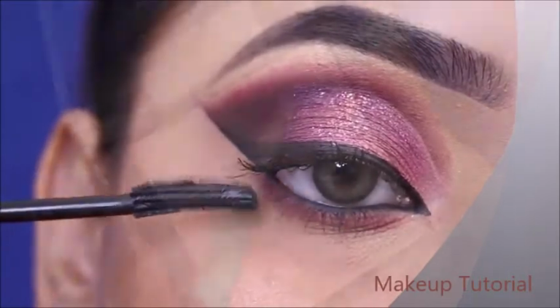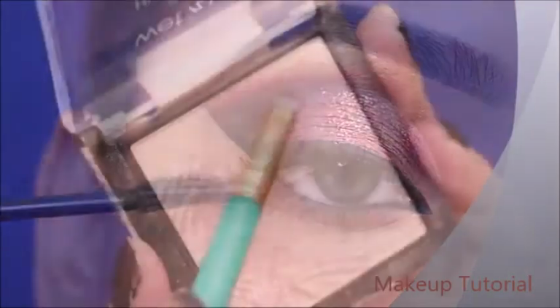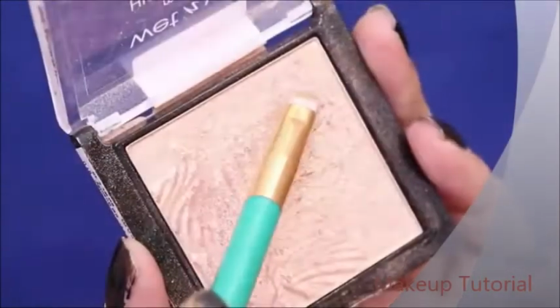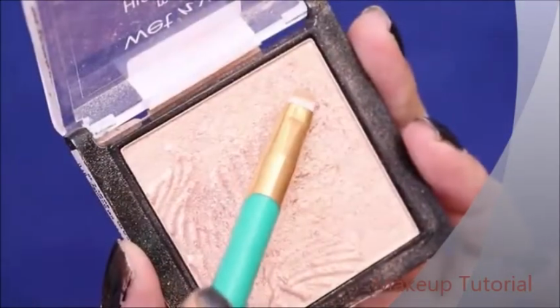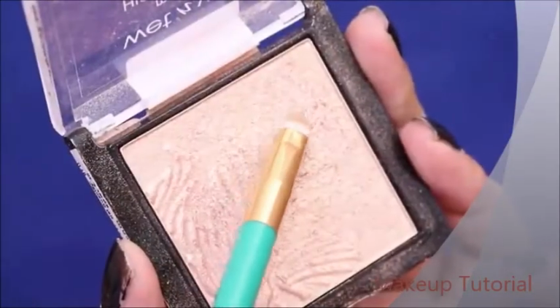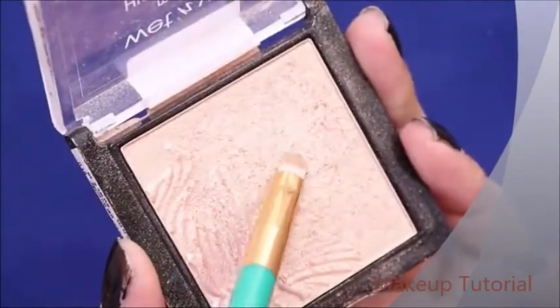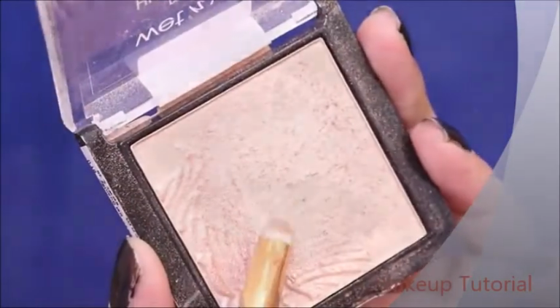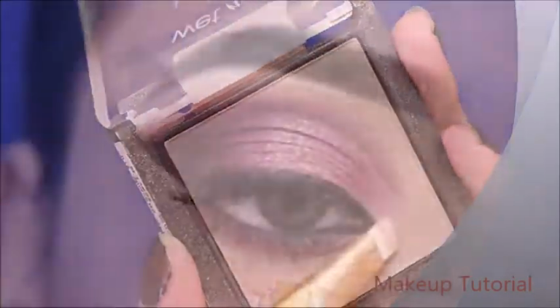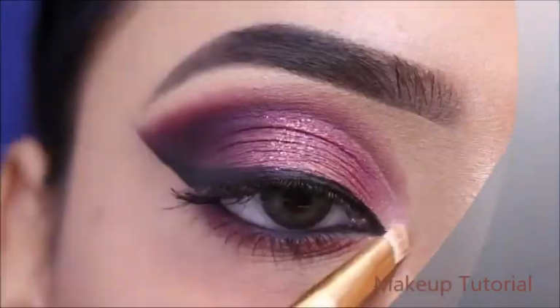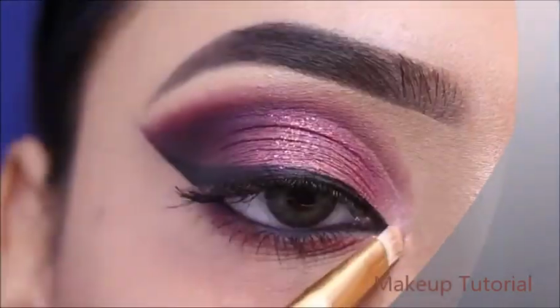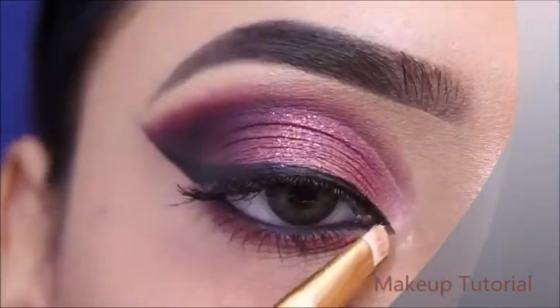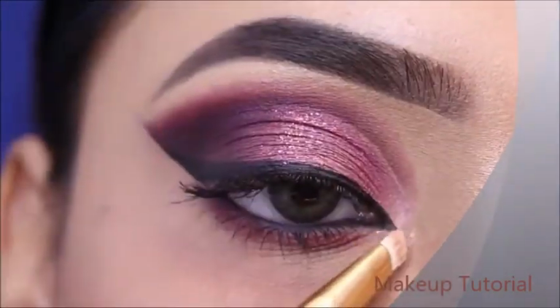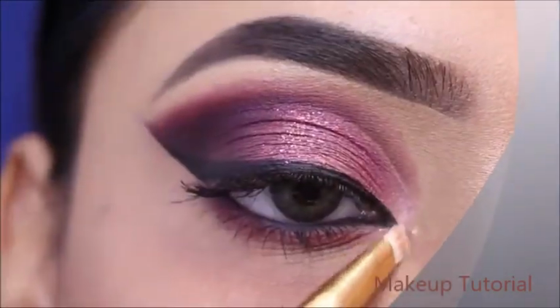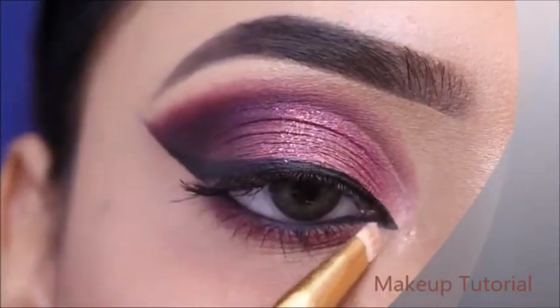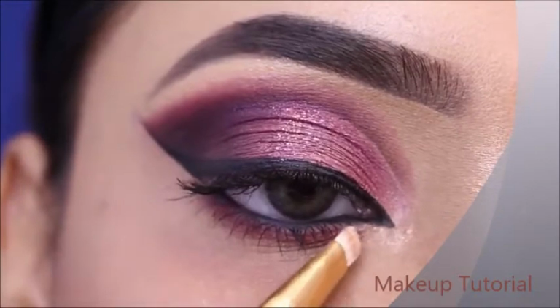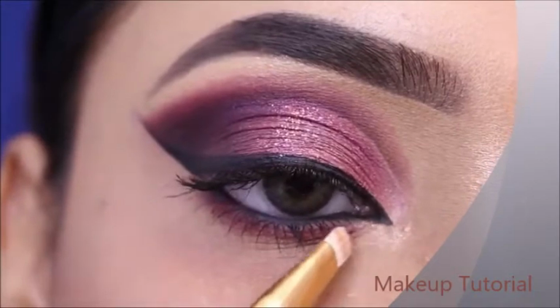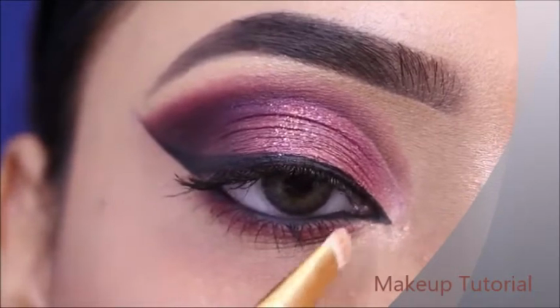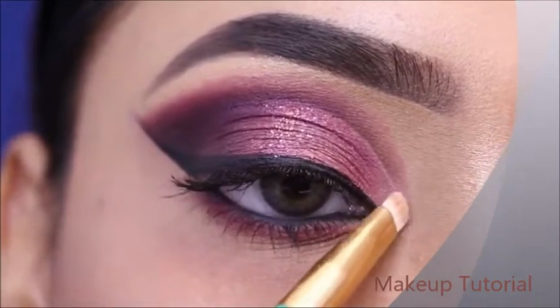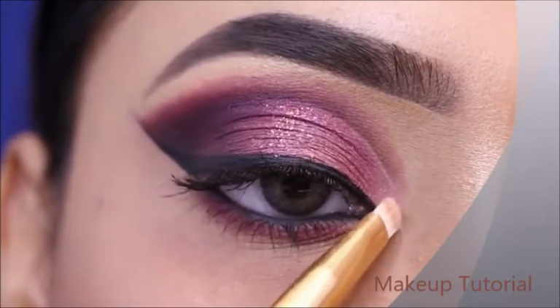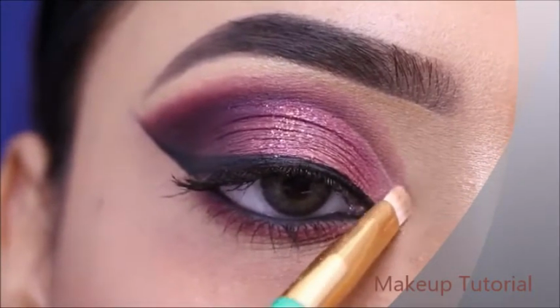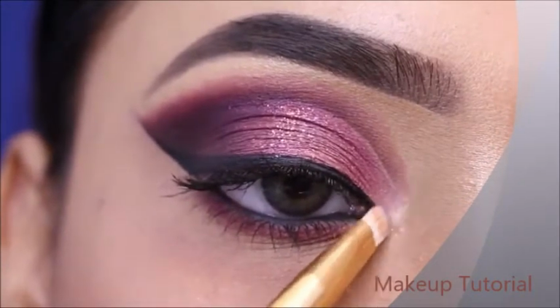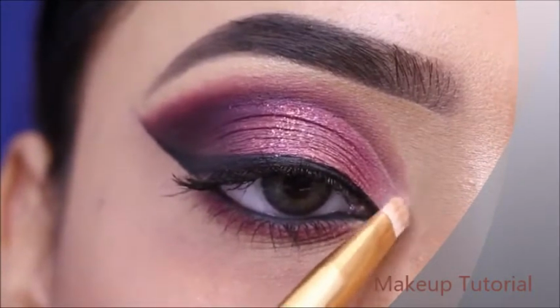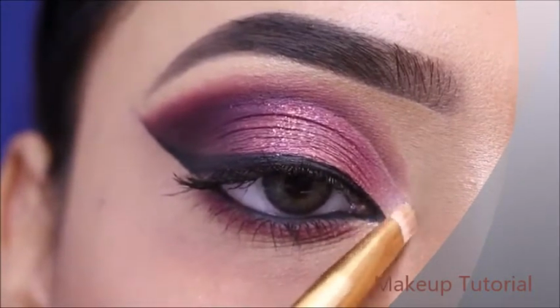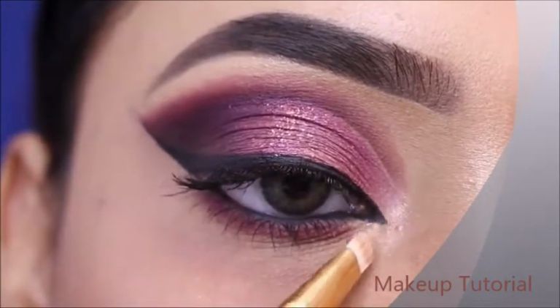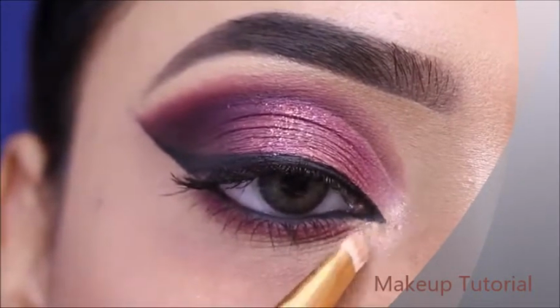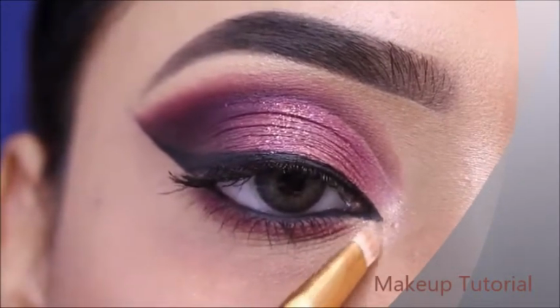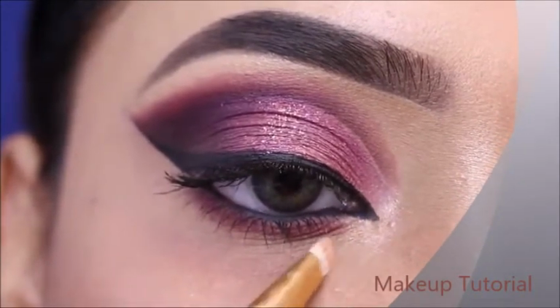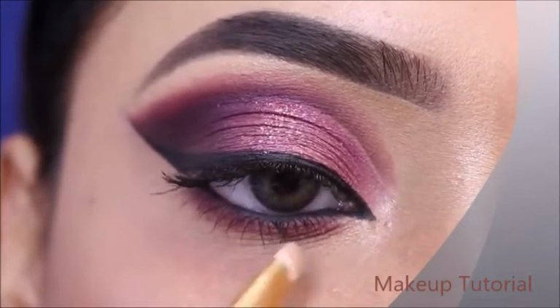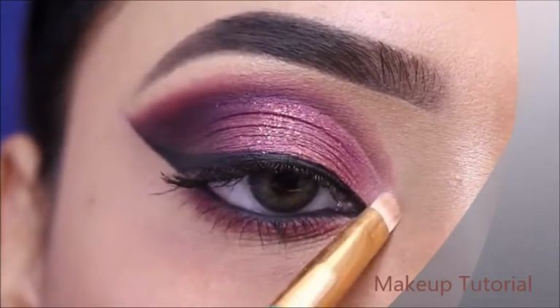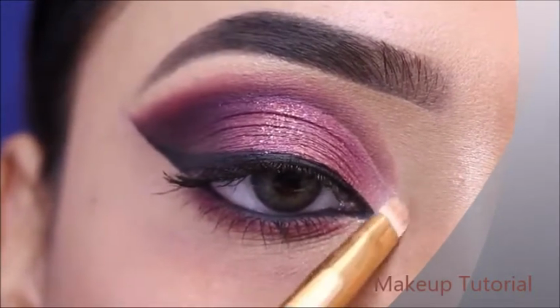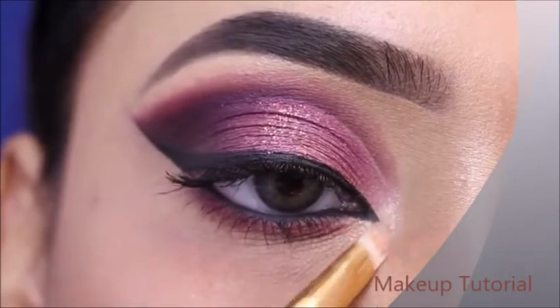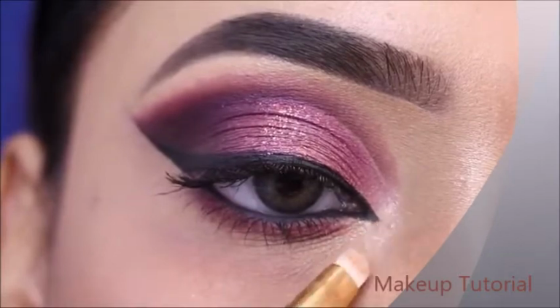I will highlight the inner corner with the Wet n Wild Mega Glow Highlighter. This is a perfect highlighter for the inner corner, and I love it.